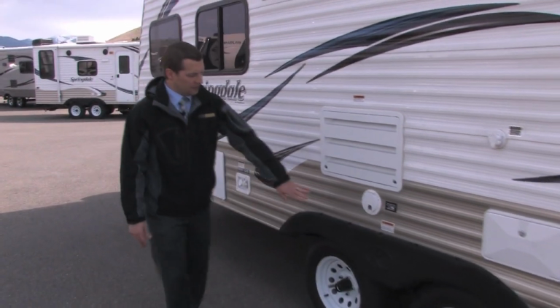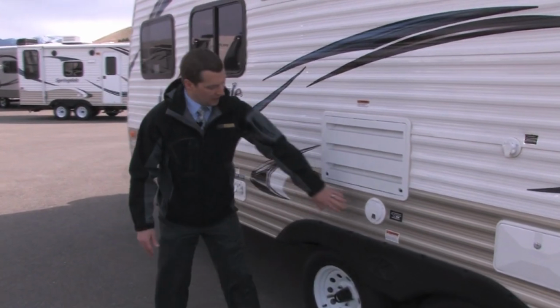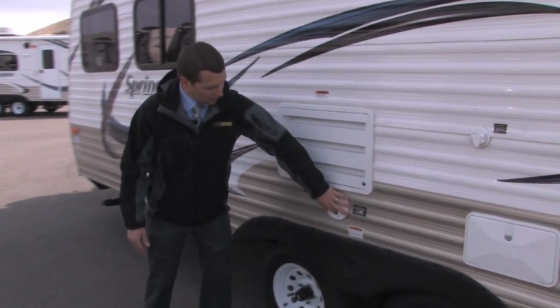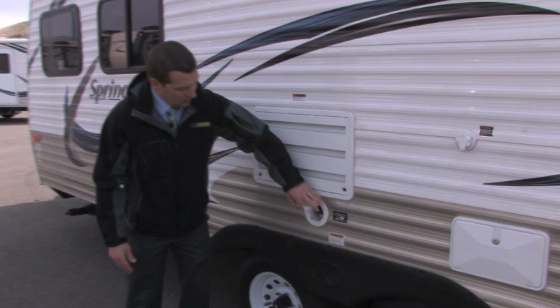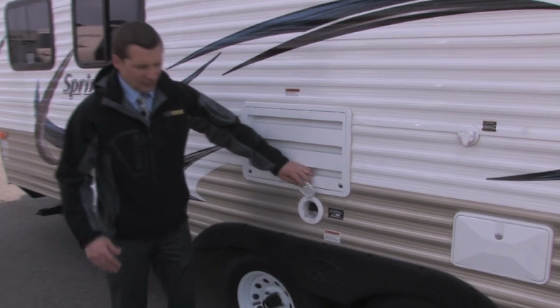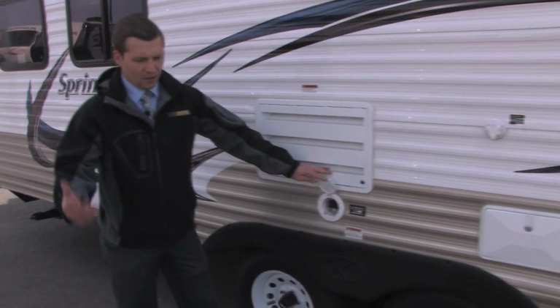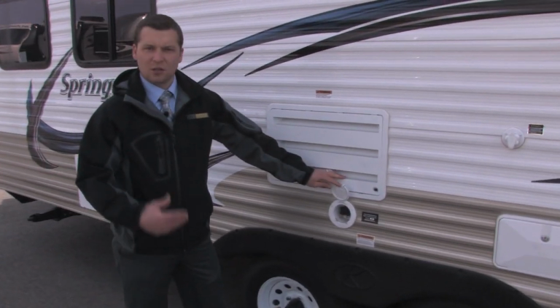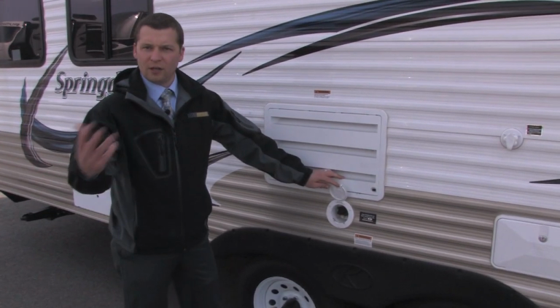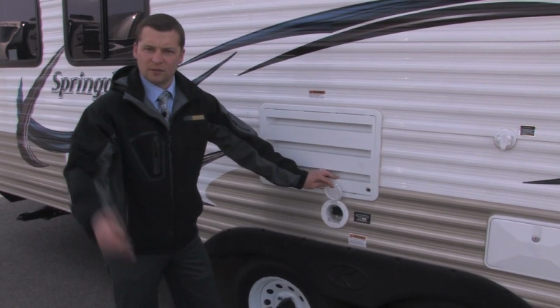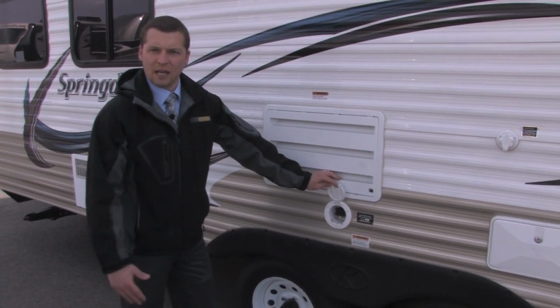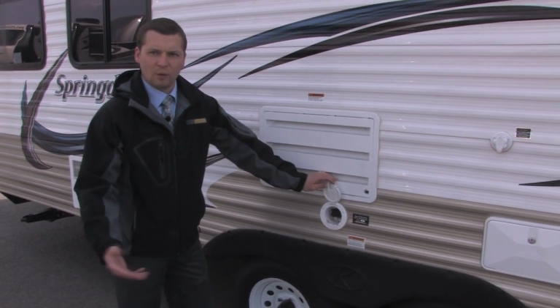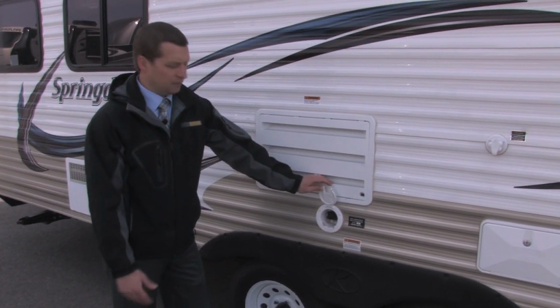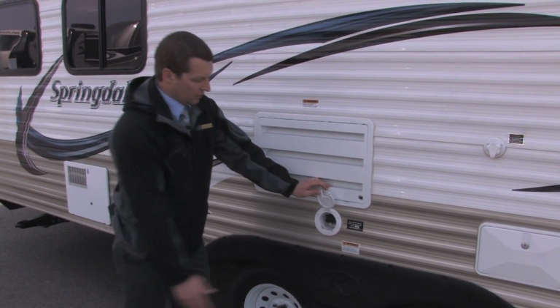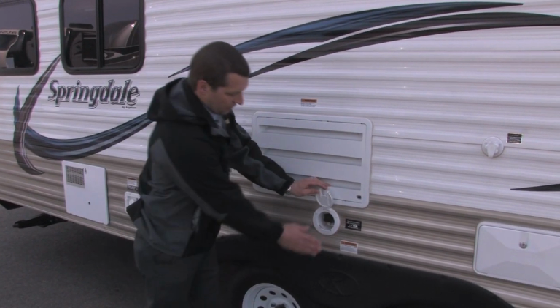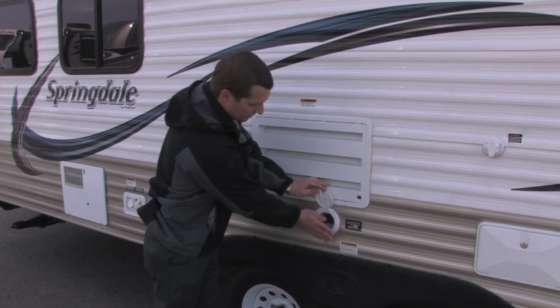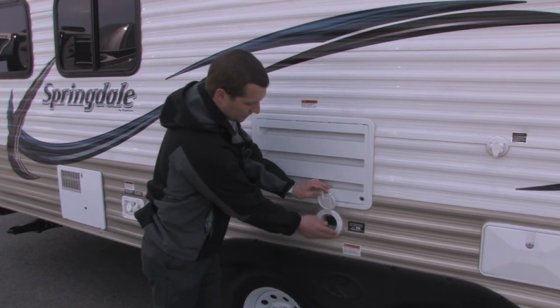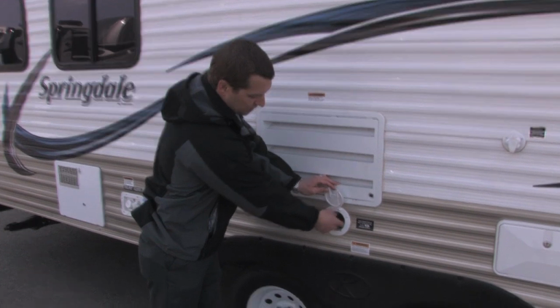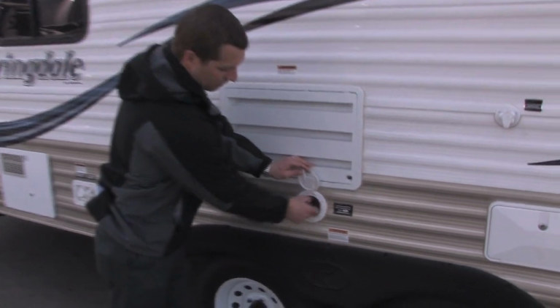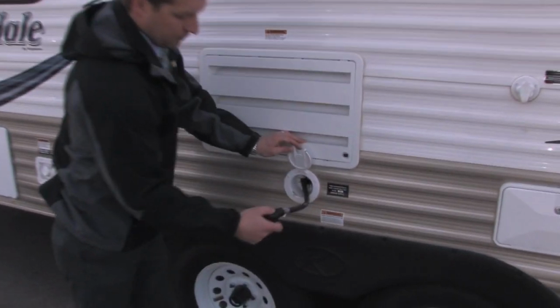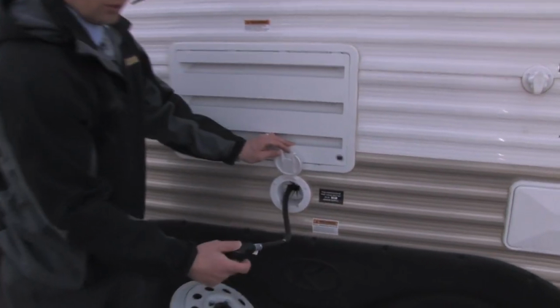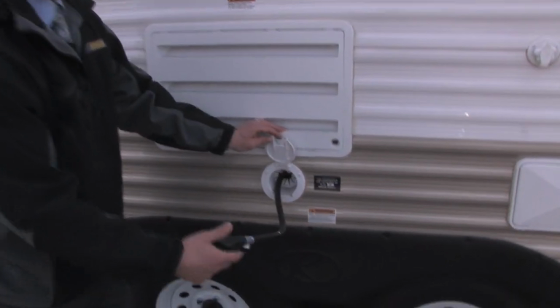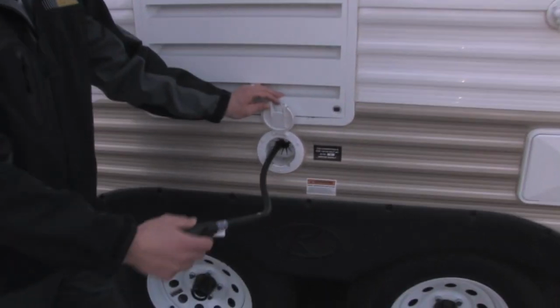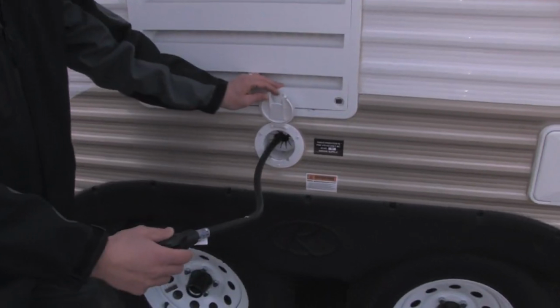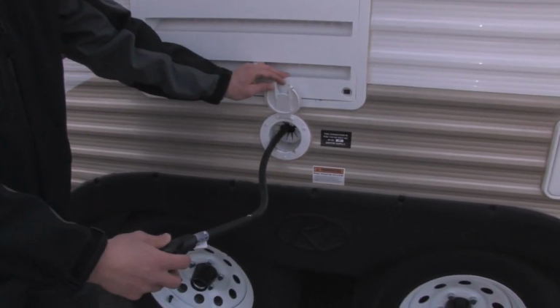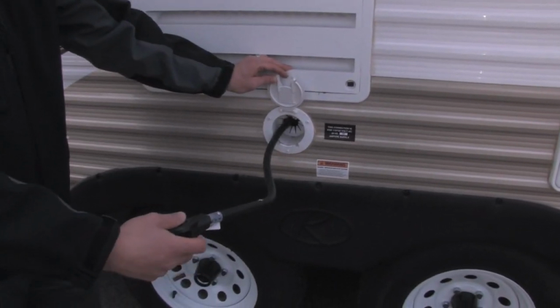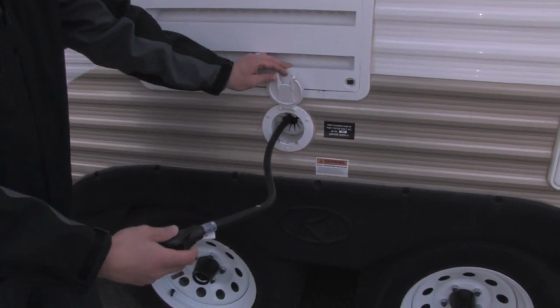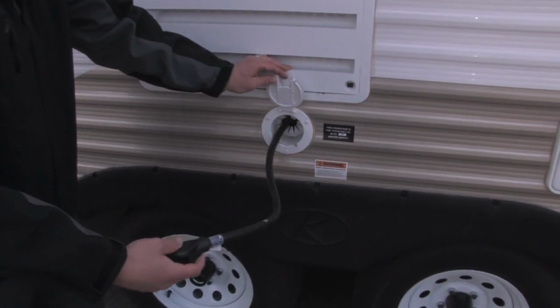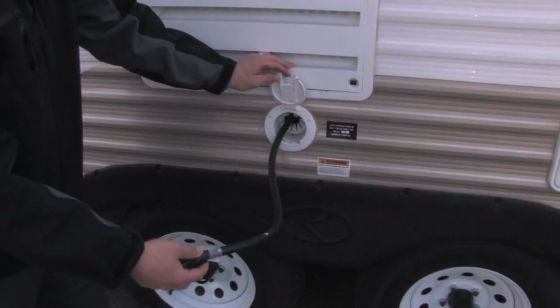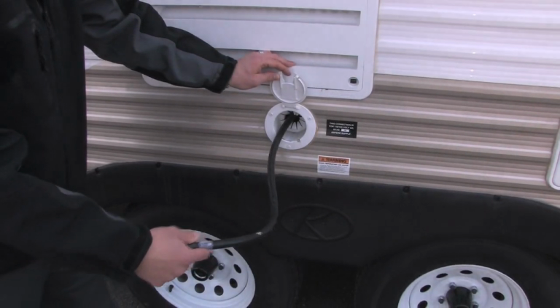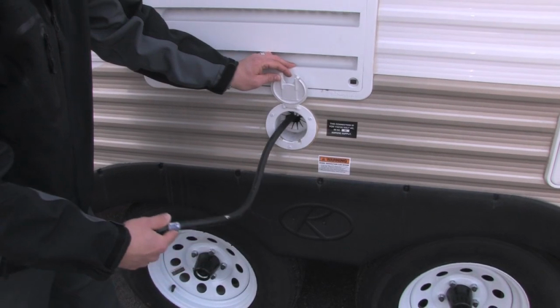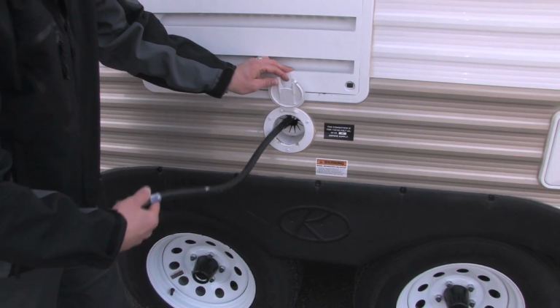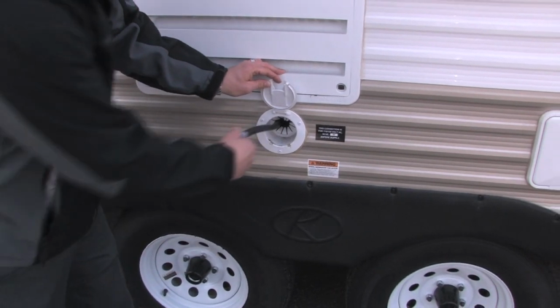This is your outdoor outlet to plug into your house, or if you have a camping spot with electrical service, it is a 30 amp service. It makes it real easy to pull the cord out and plug right into the house or into an outdoor camping spot with electrical service.